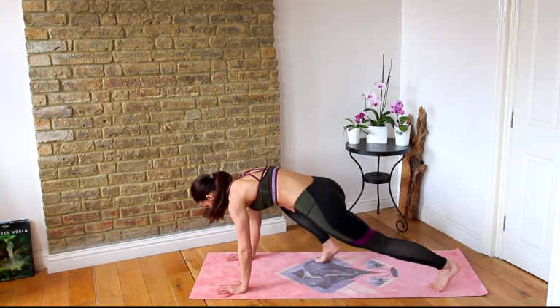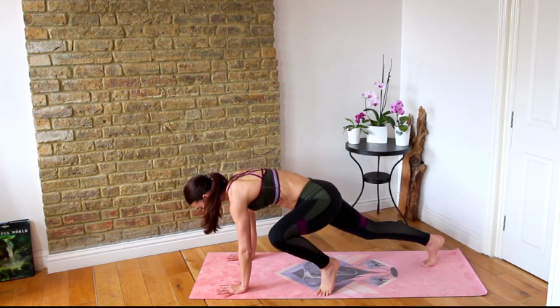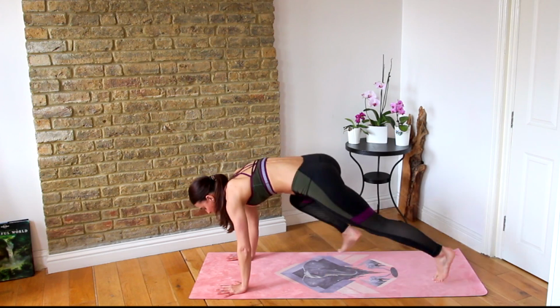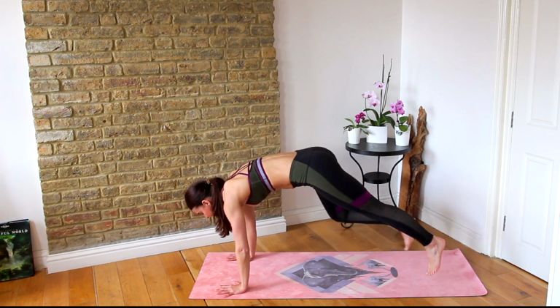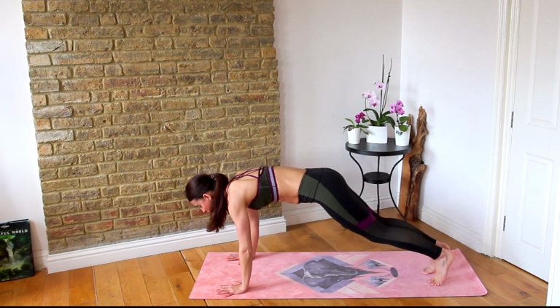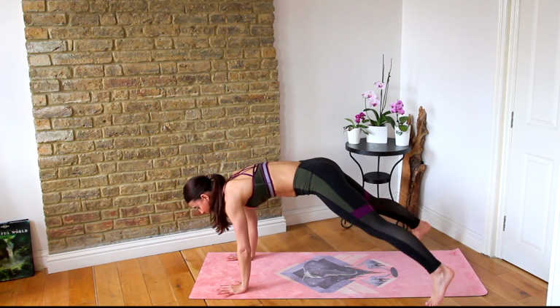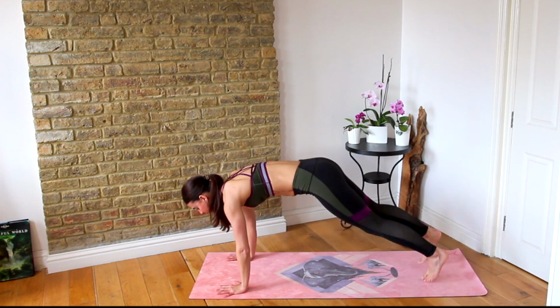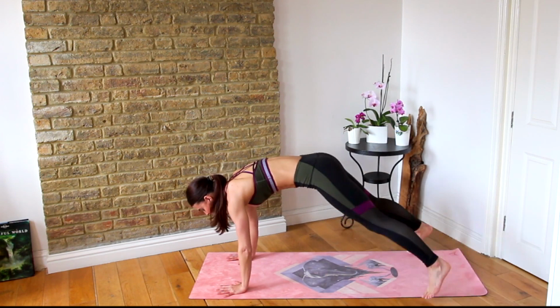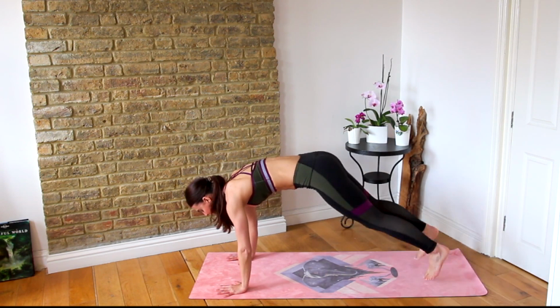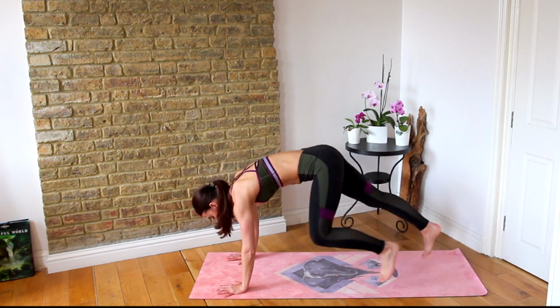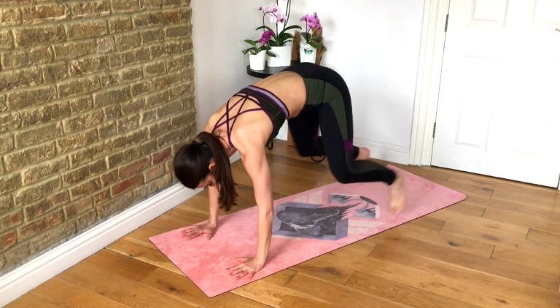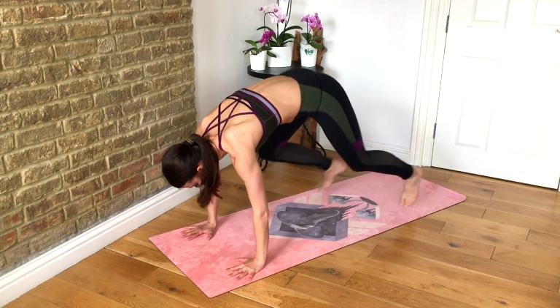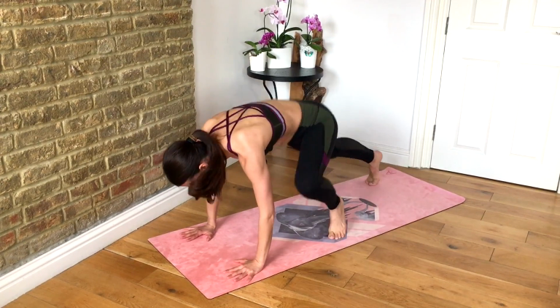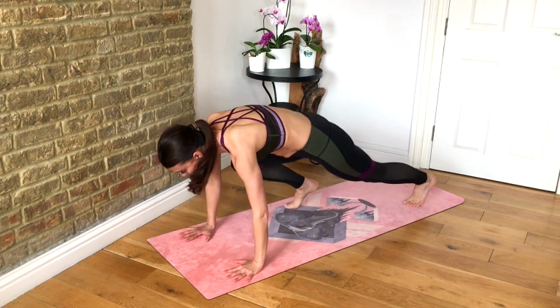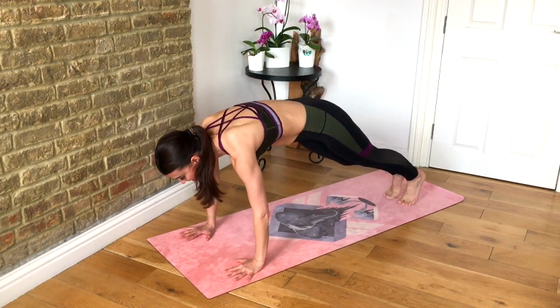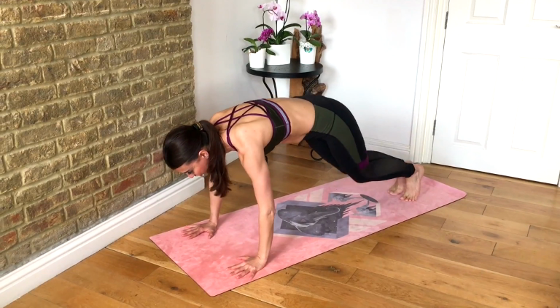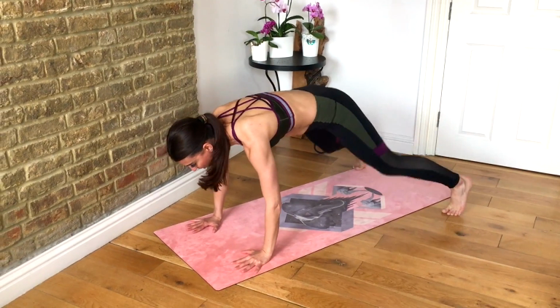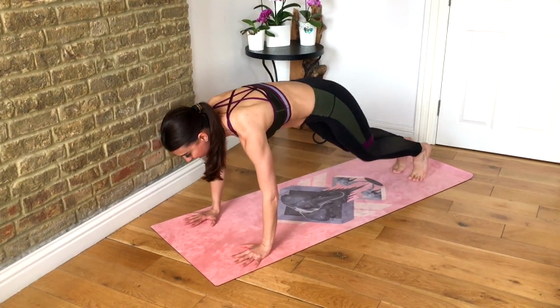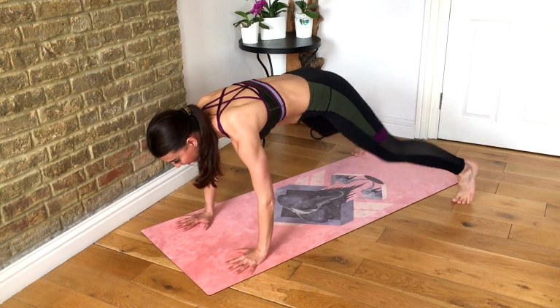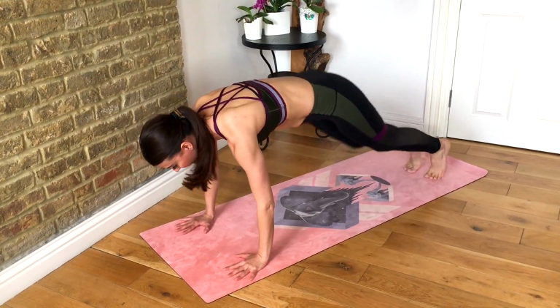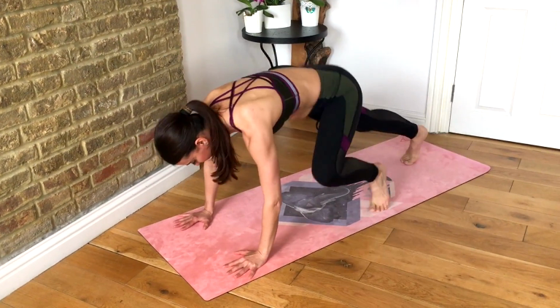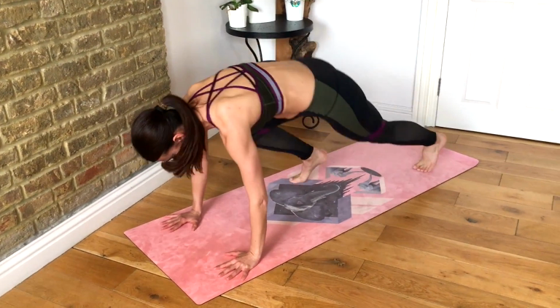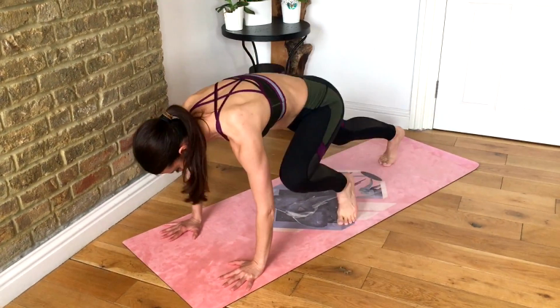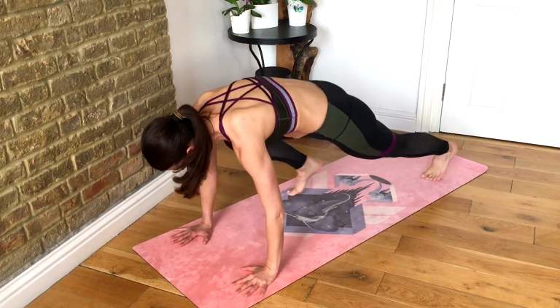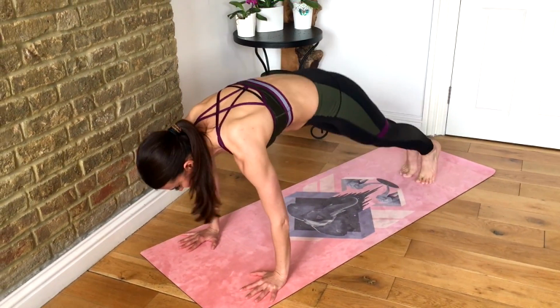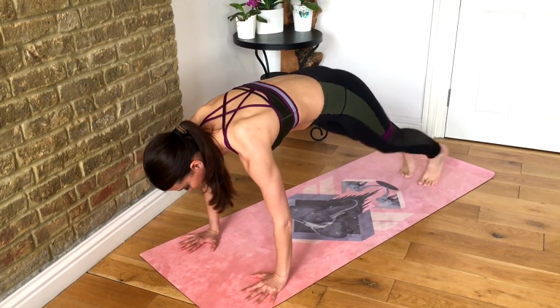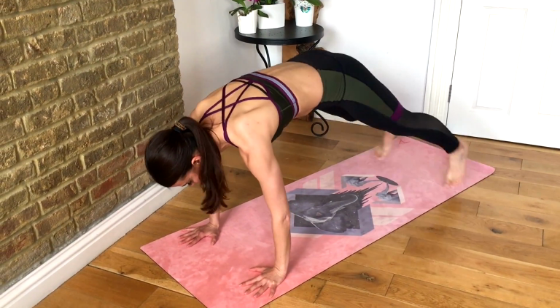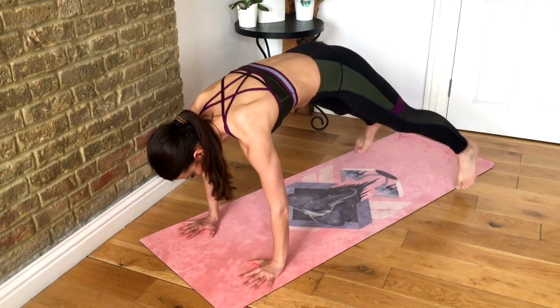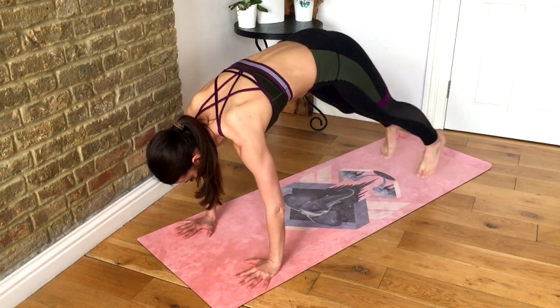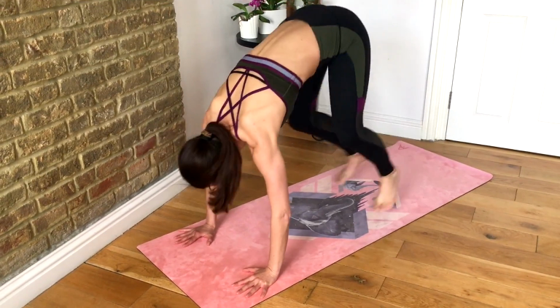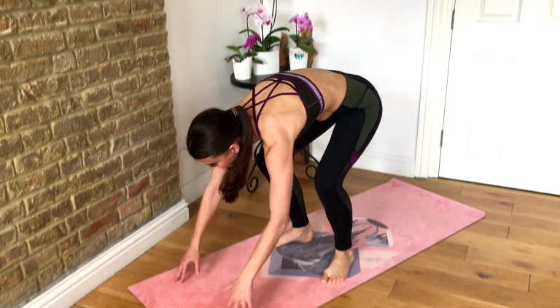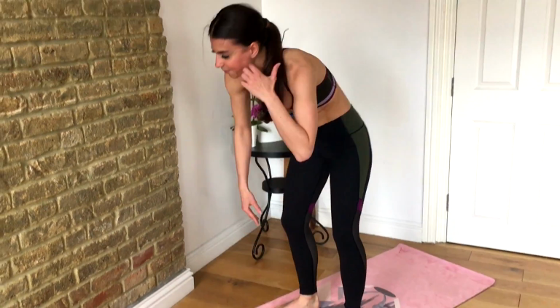1, 2, 3, 4 together, jump out, in, out, in. Foot in, all the way up.